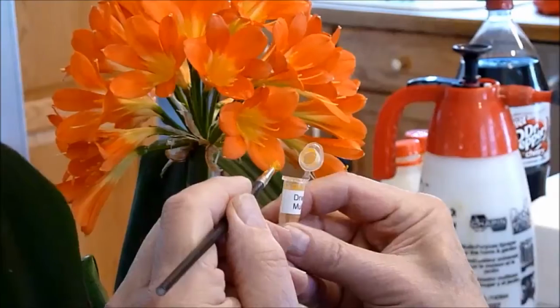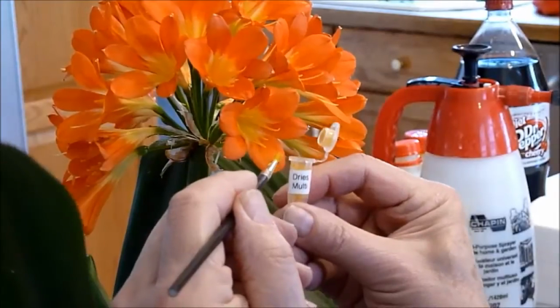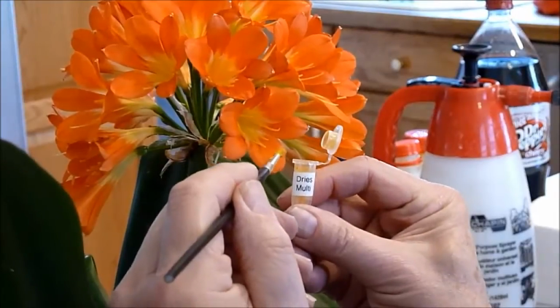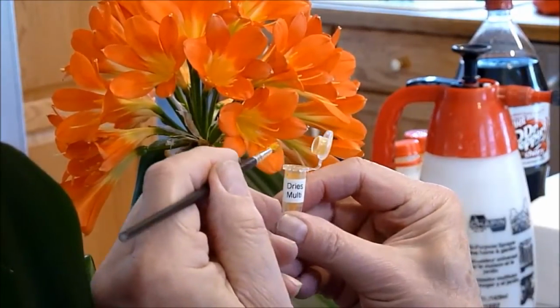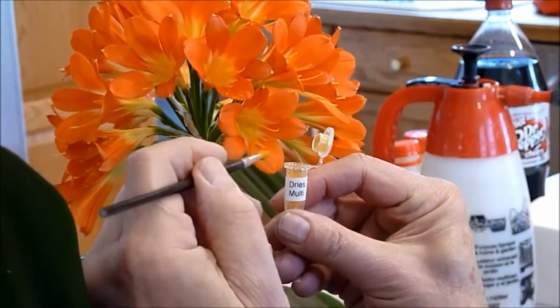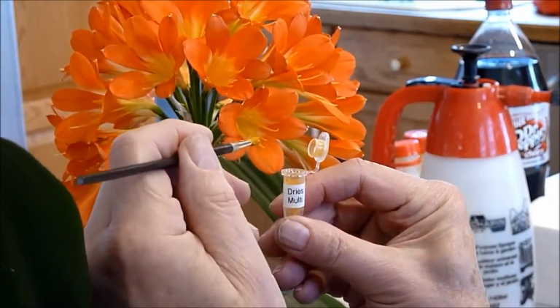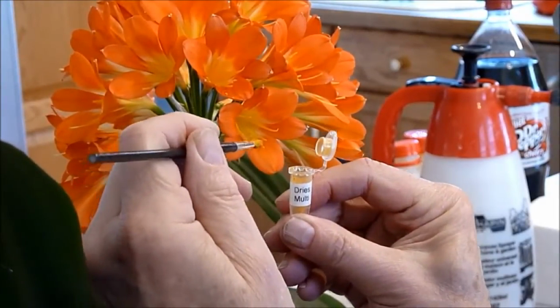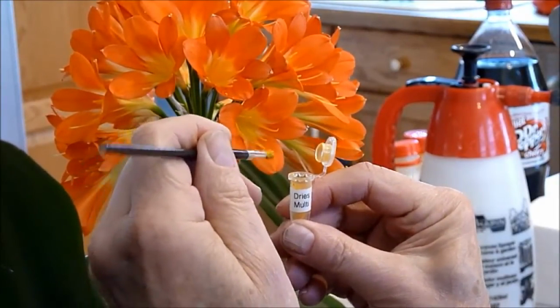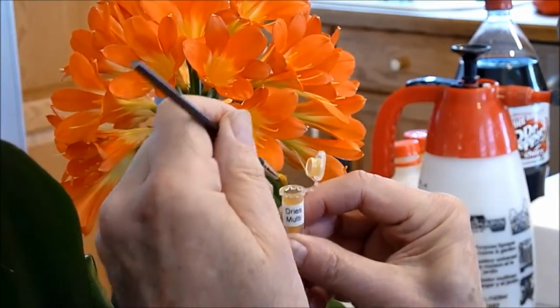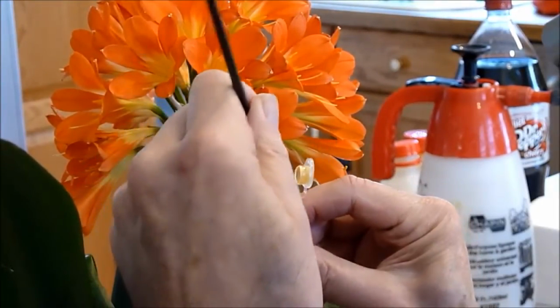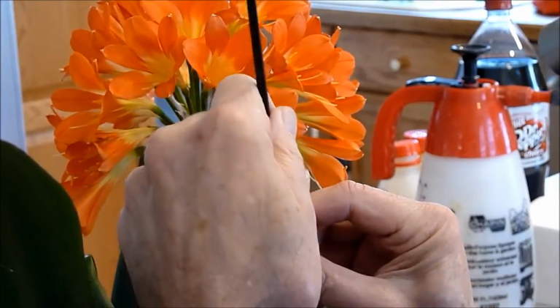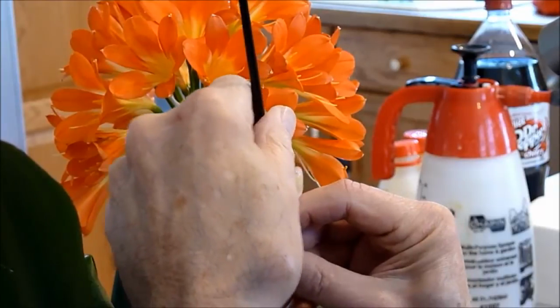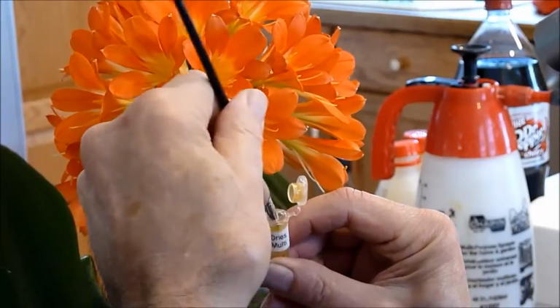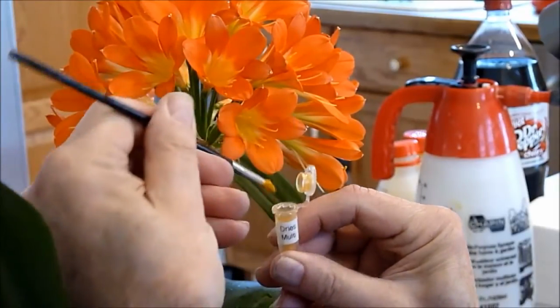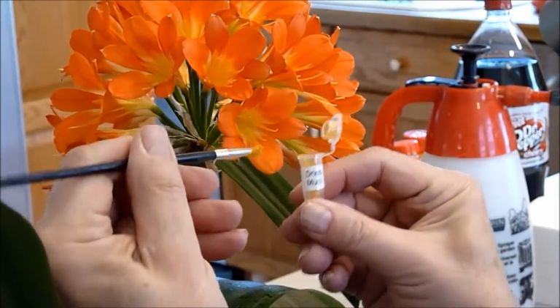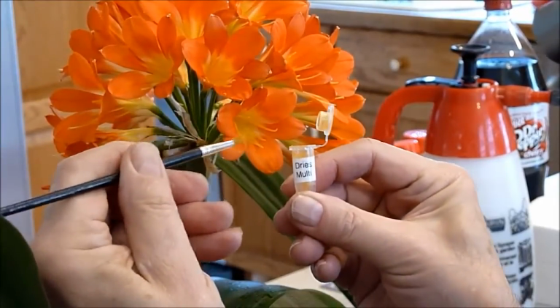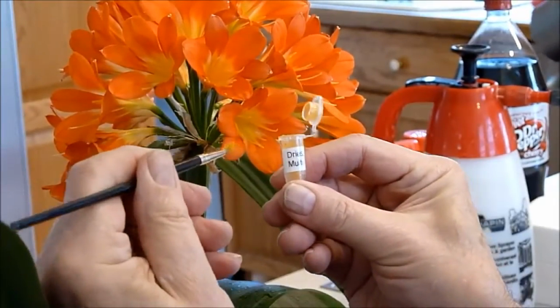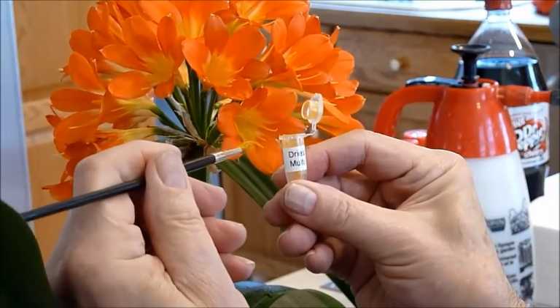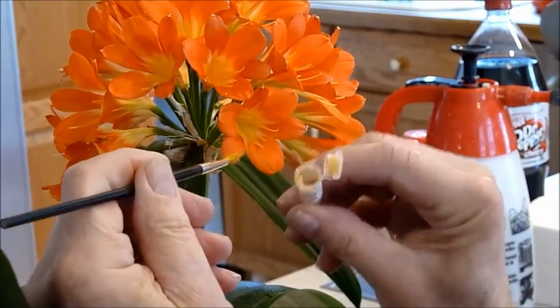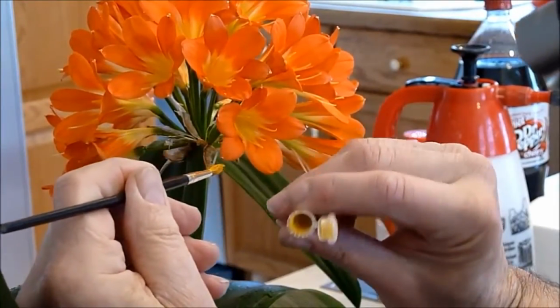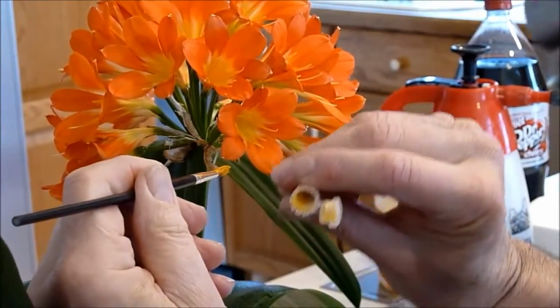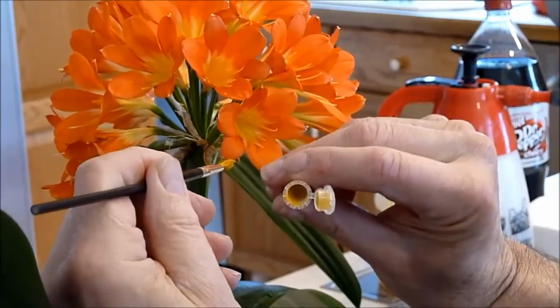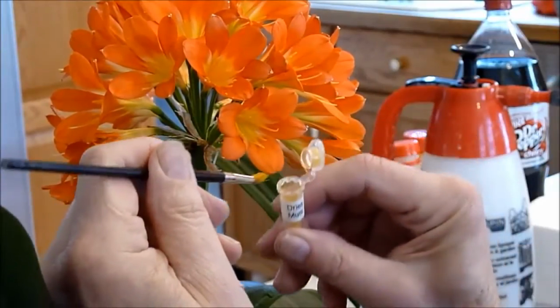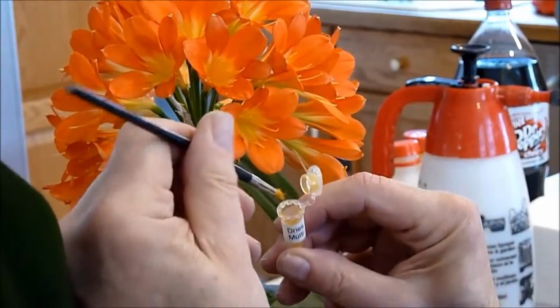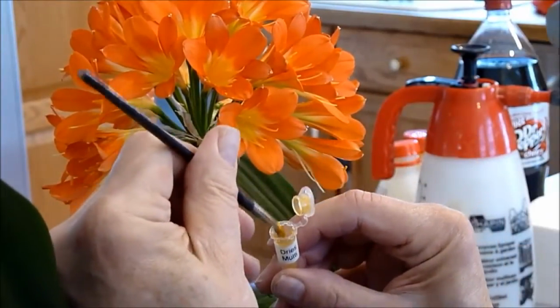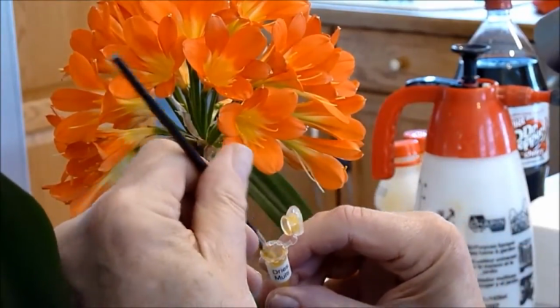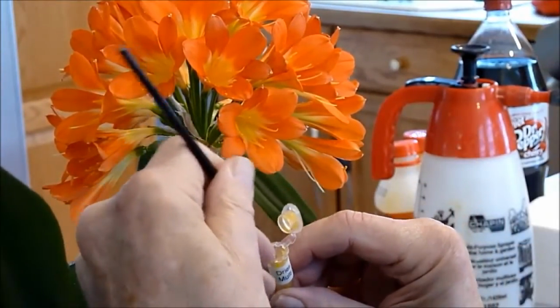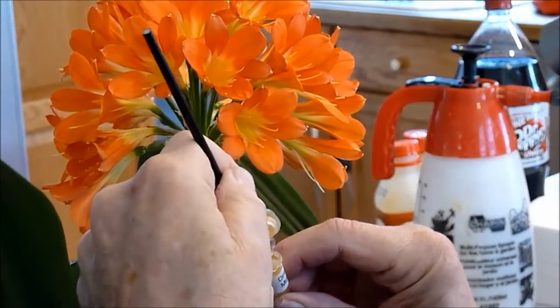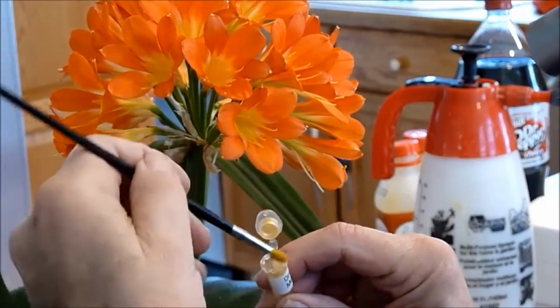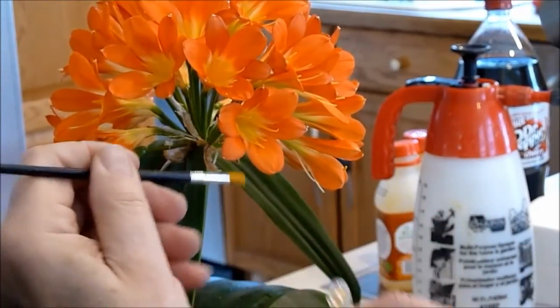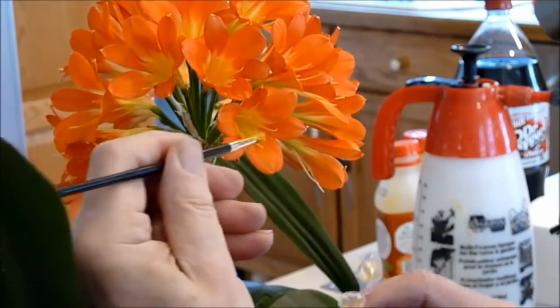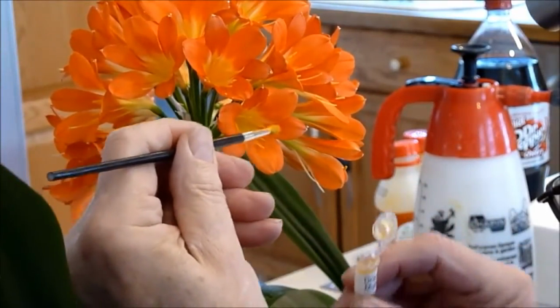Hello. Today I'm going to show you how we pollinate the stigma. First of all, I'm using Dree's Multi-Petal Pollen. Notice I don't have any pods there, so I'm going to just try to brush the pollen out of this container and onto the stigma.